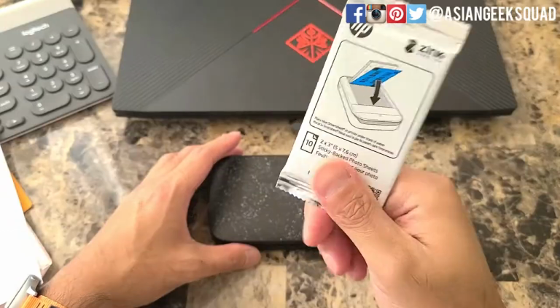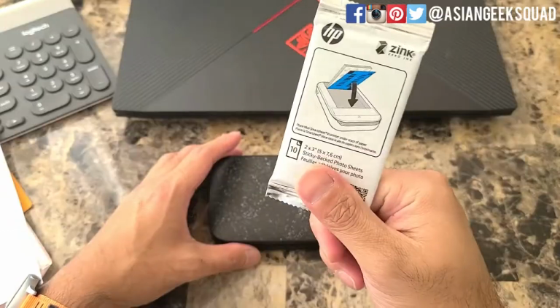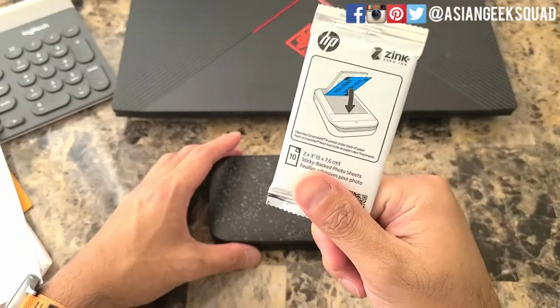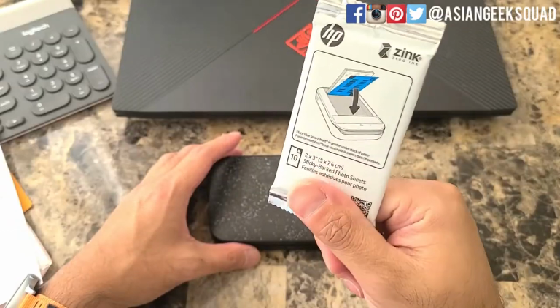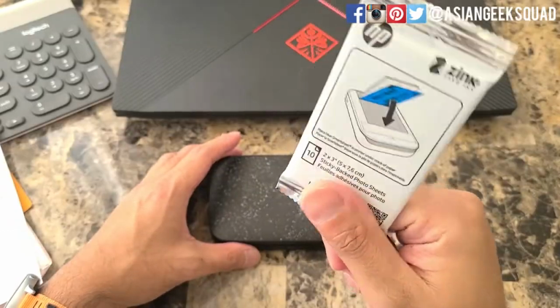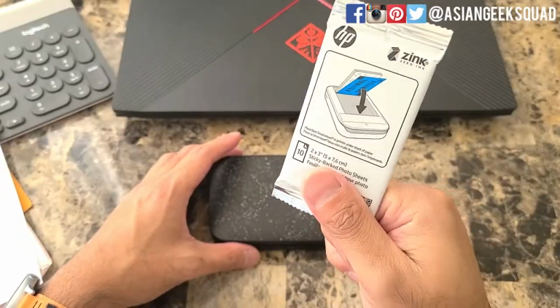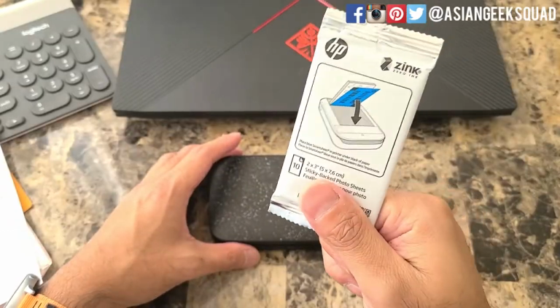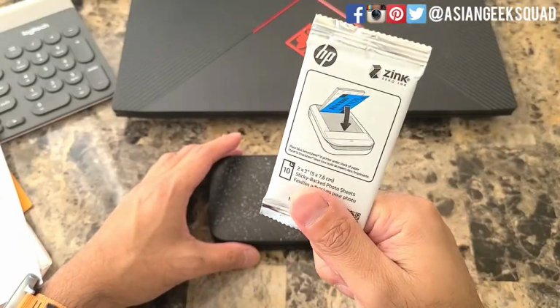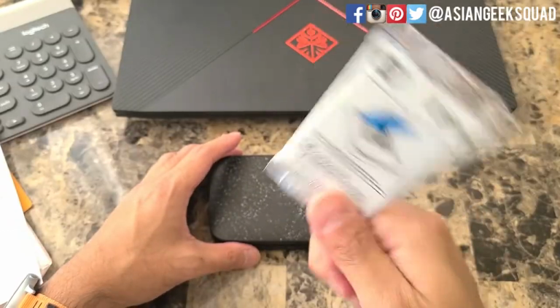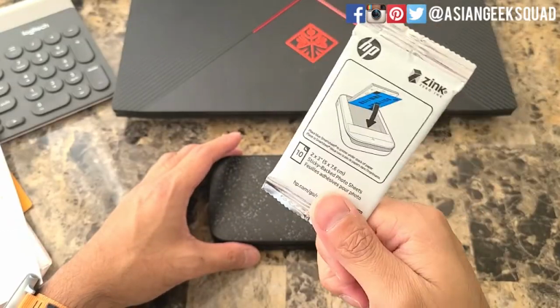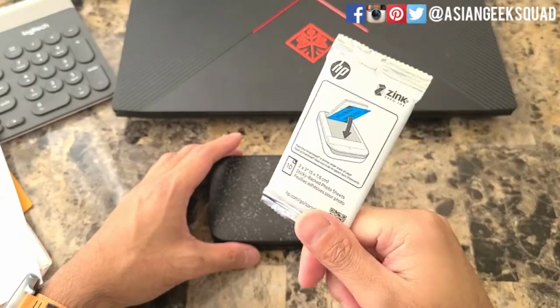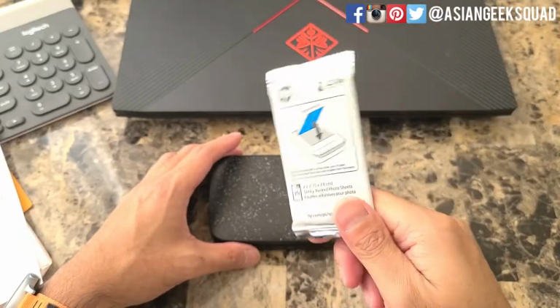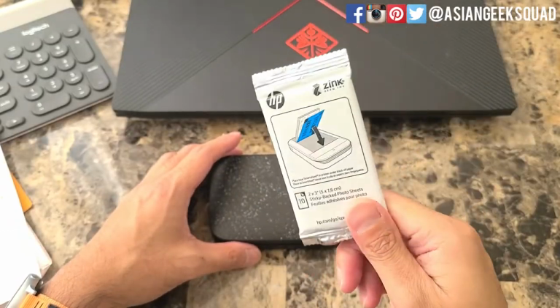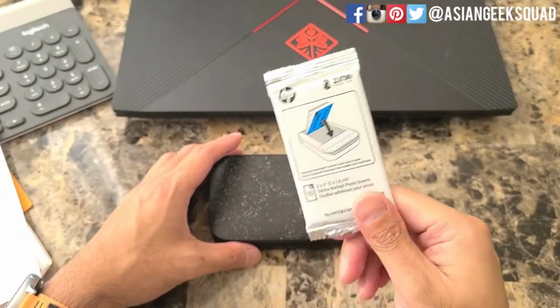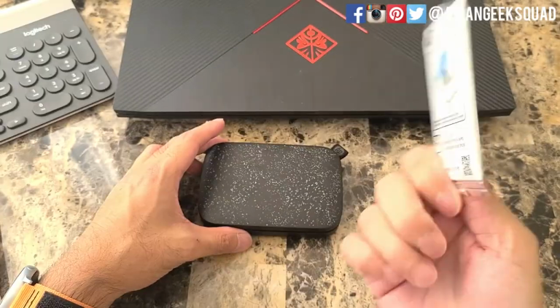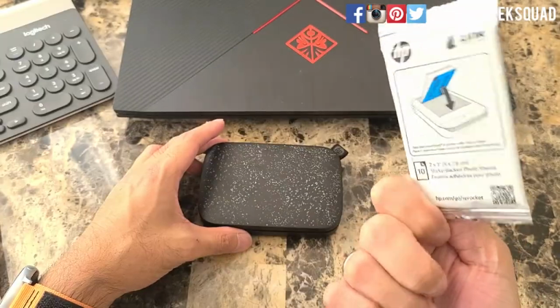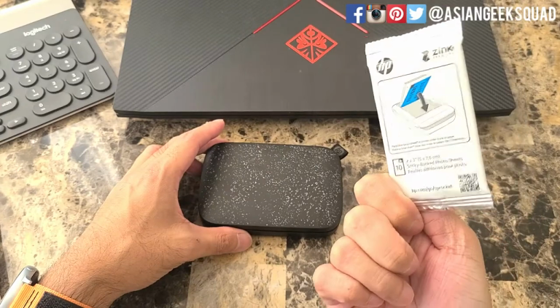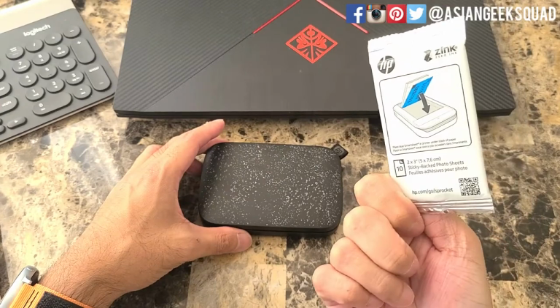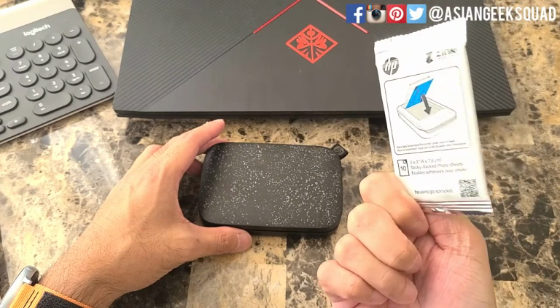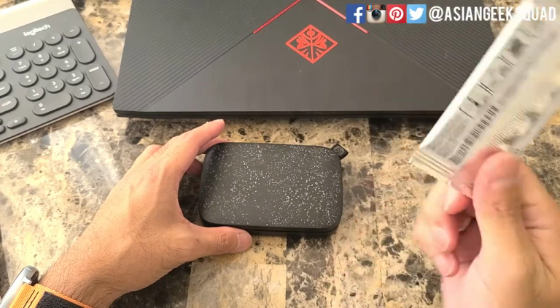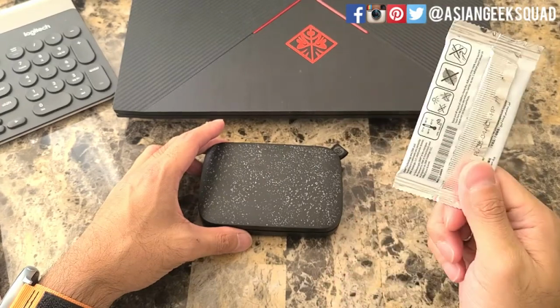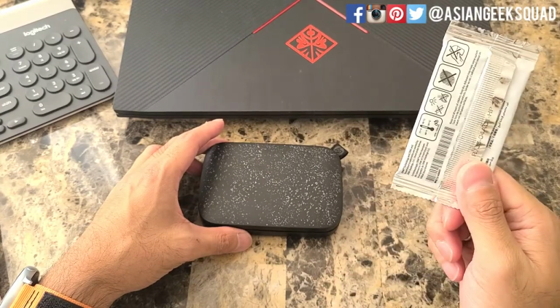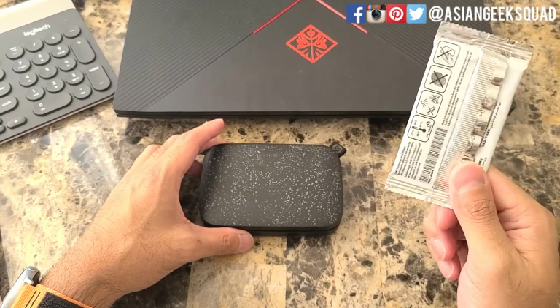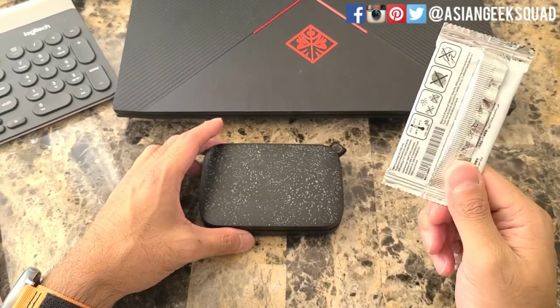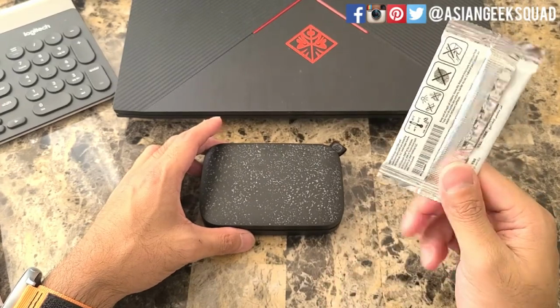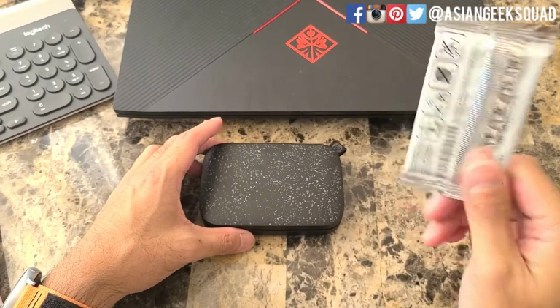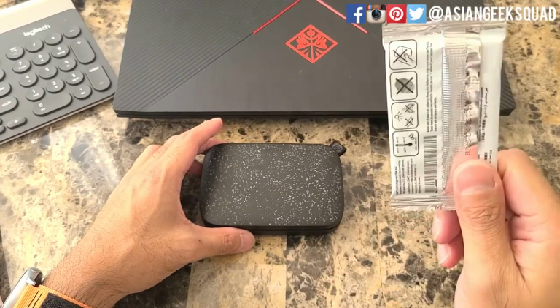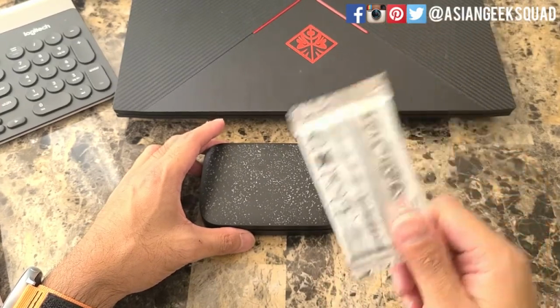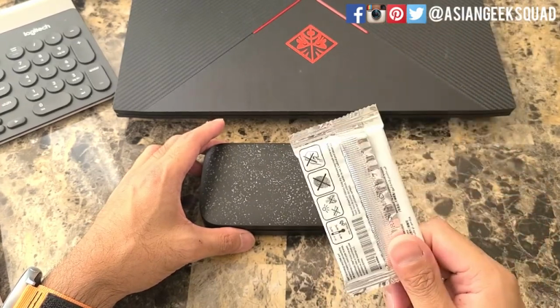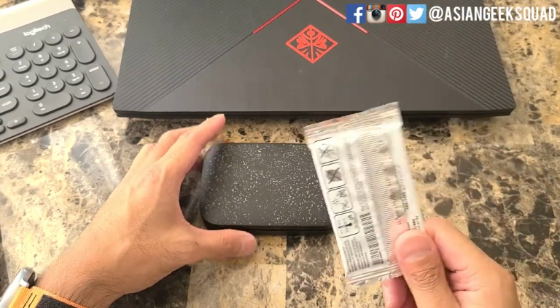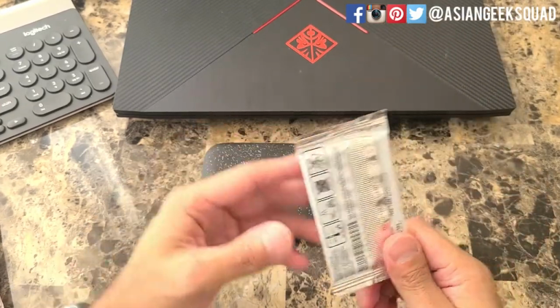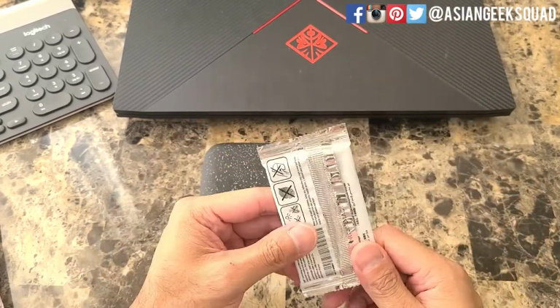Here I have the HP Zinc paper. Make sure you buy the official ones — in case you need more HP paper, check out the link in the description below. All right, let's go ahead and get started.